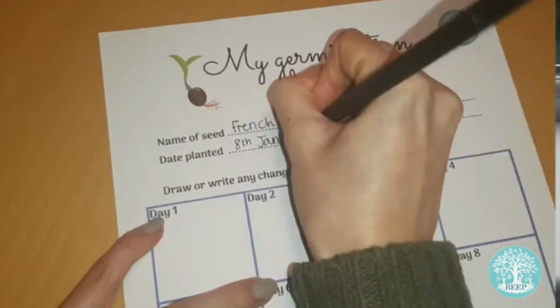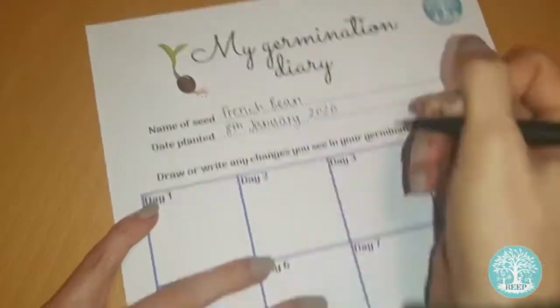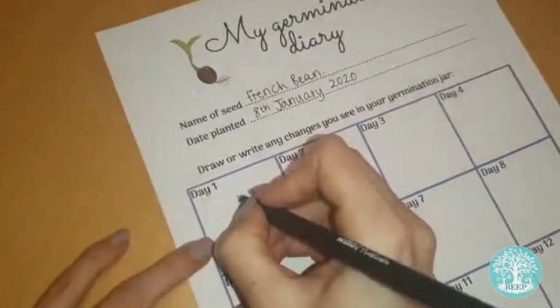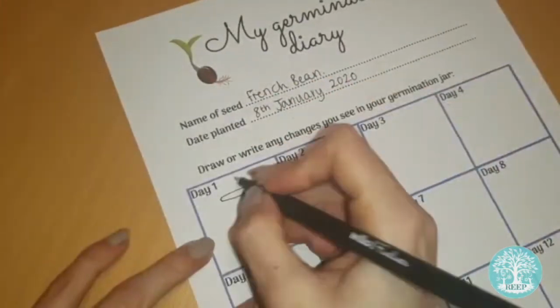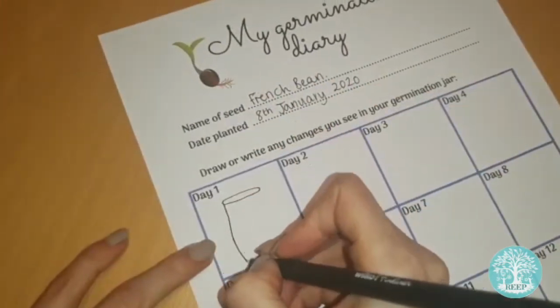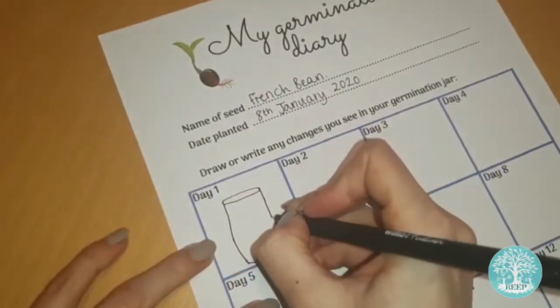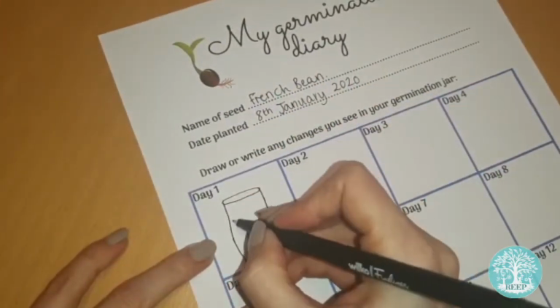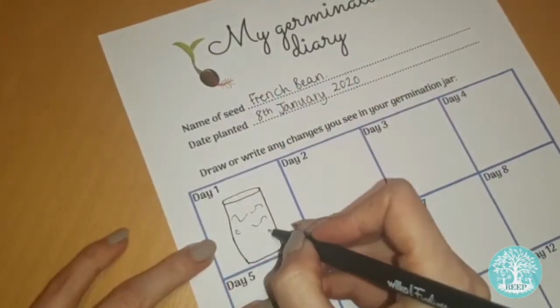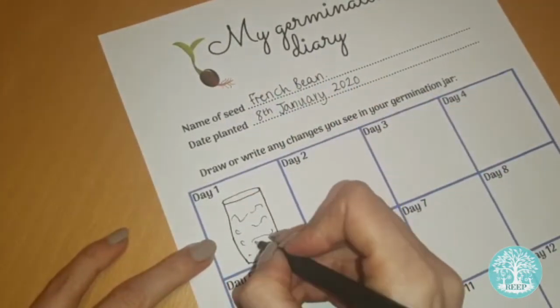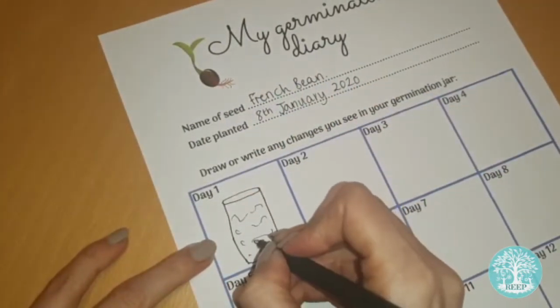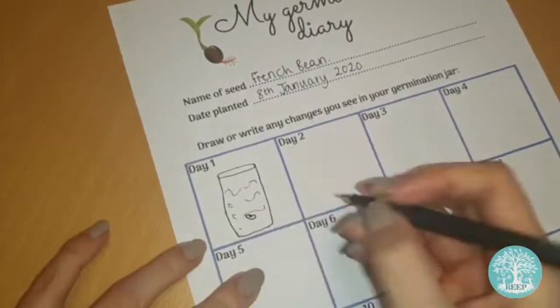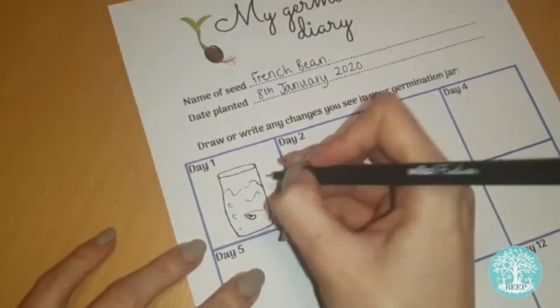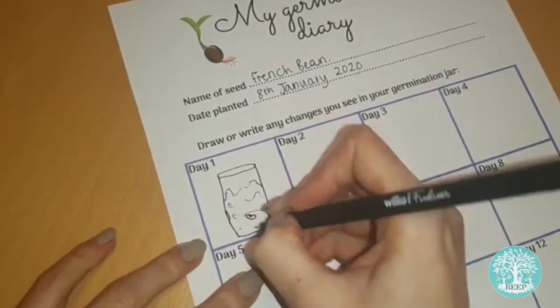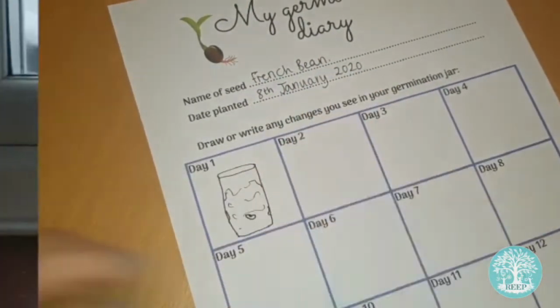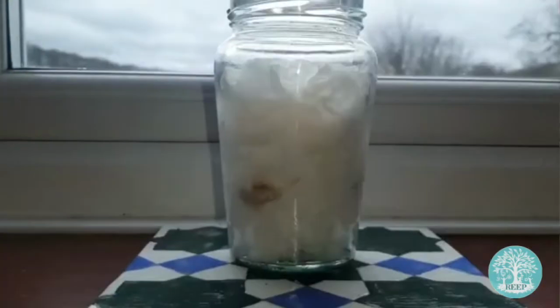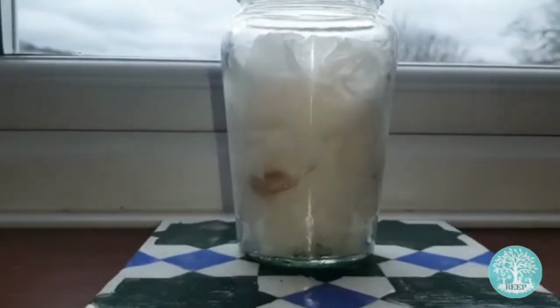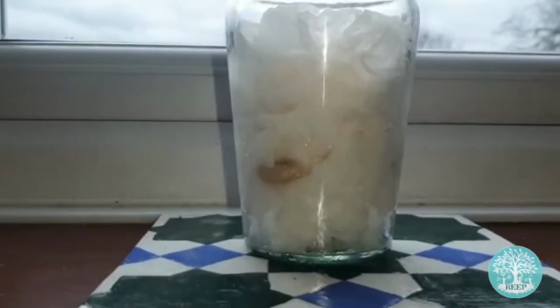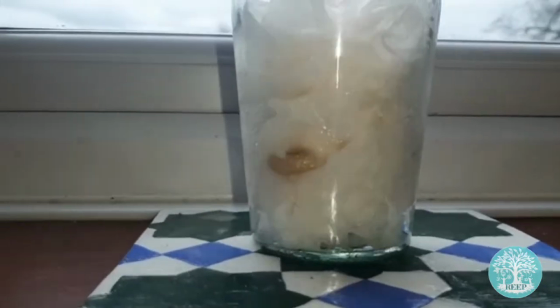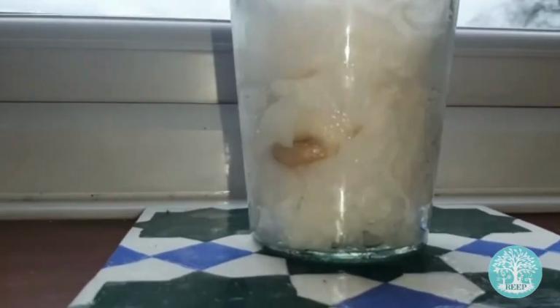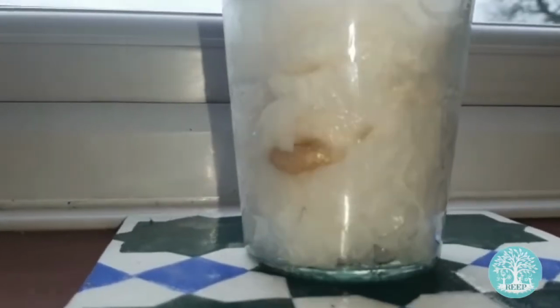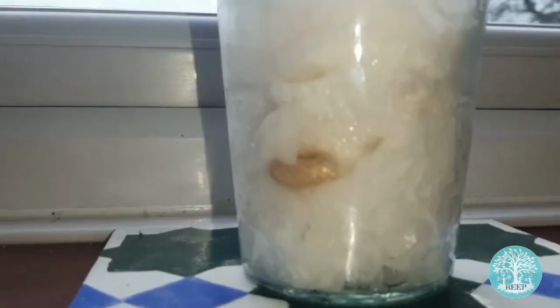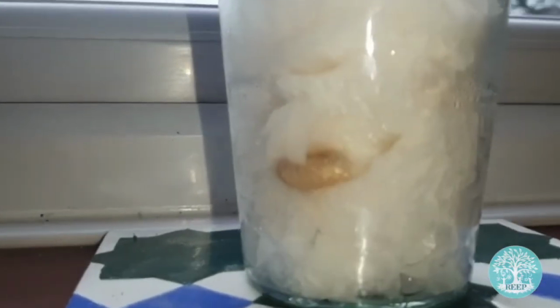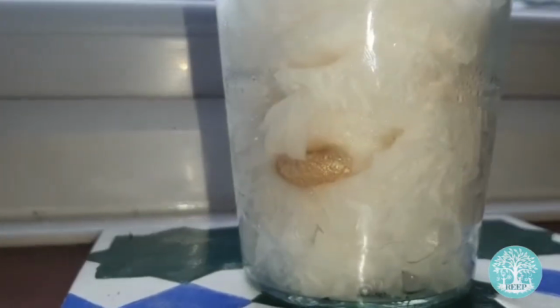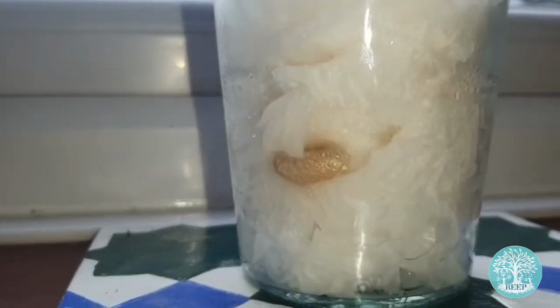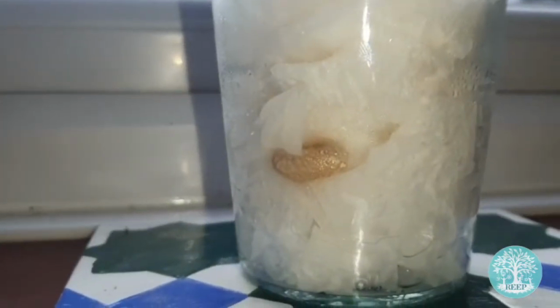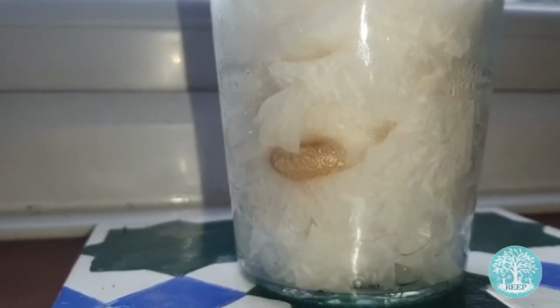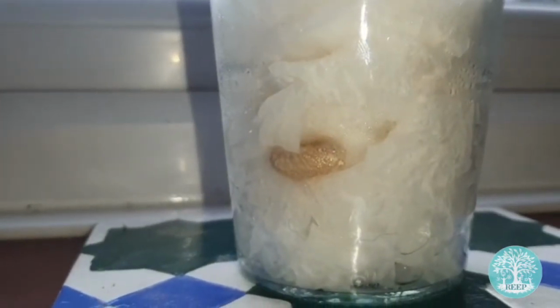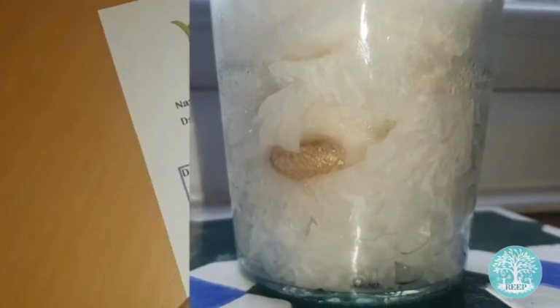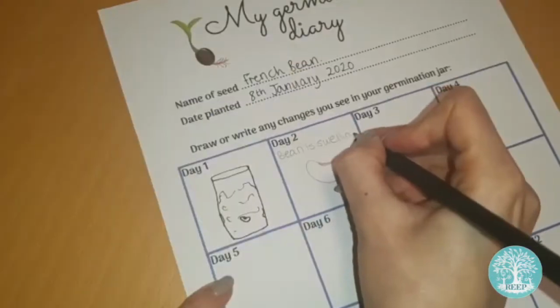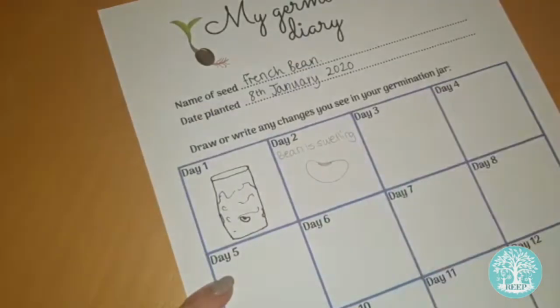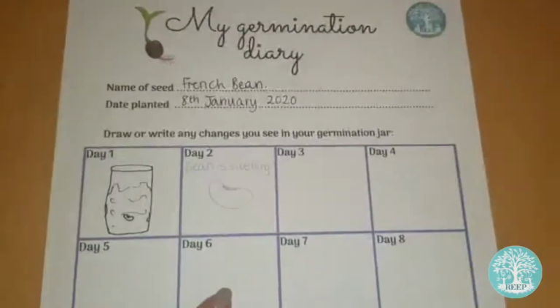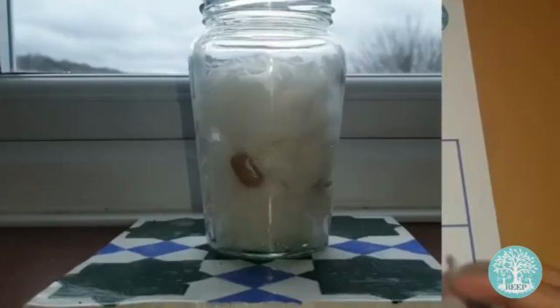Over the coming weeks, use your germination diary to track the growth of your seeds. Take a look at page two to learn about the process of germination and what to expect.